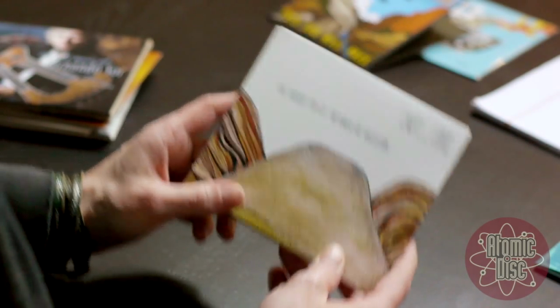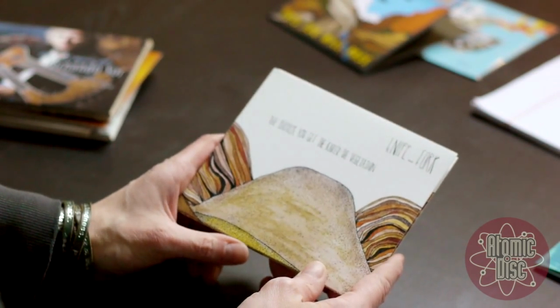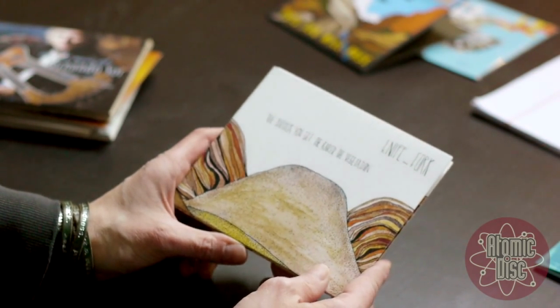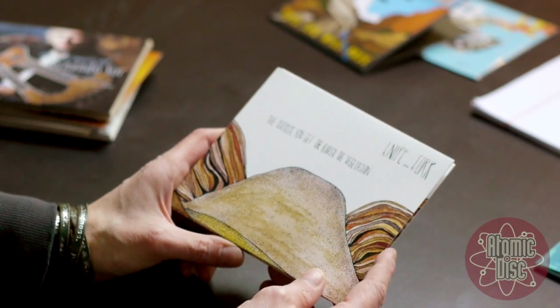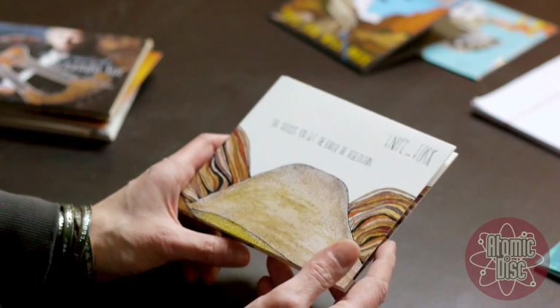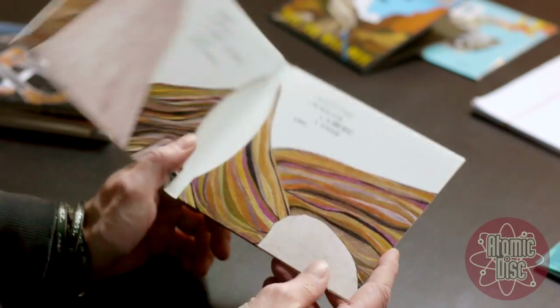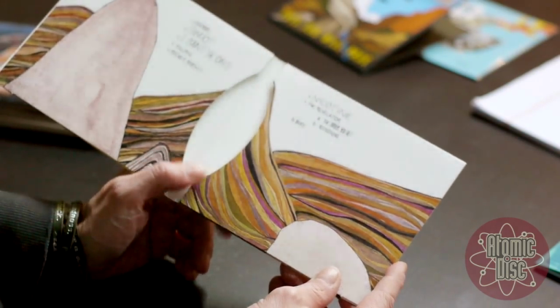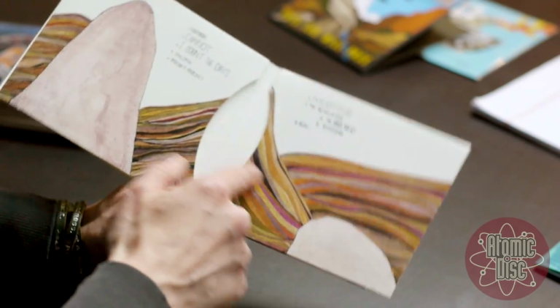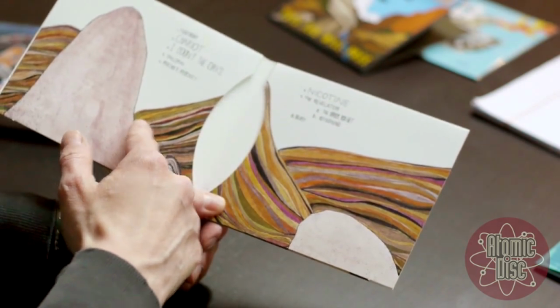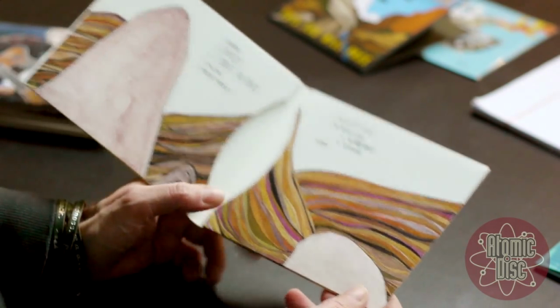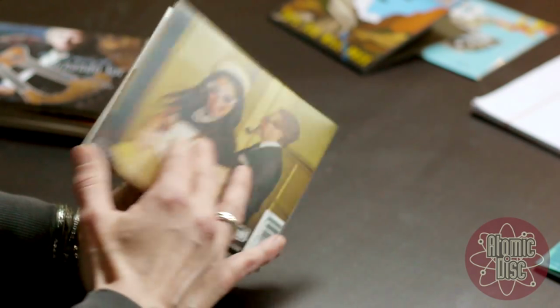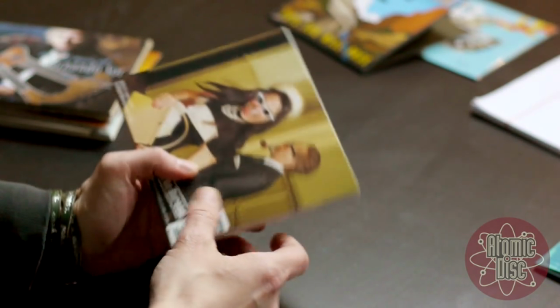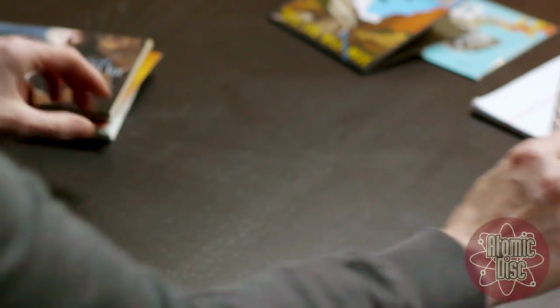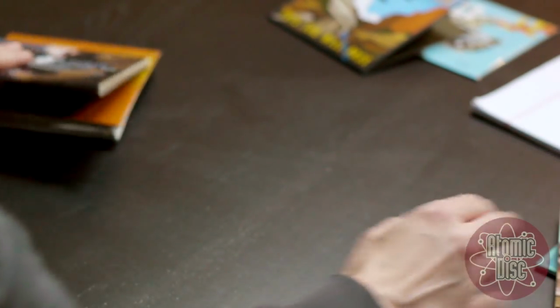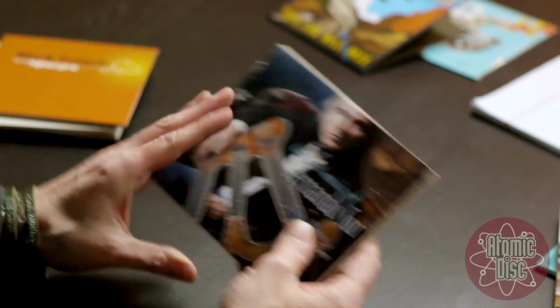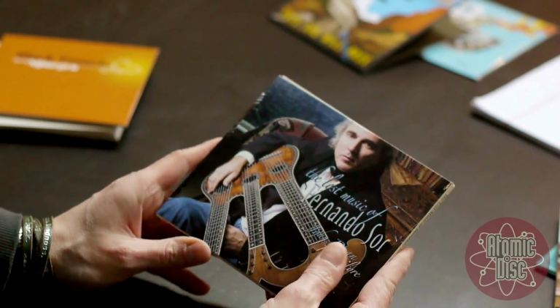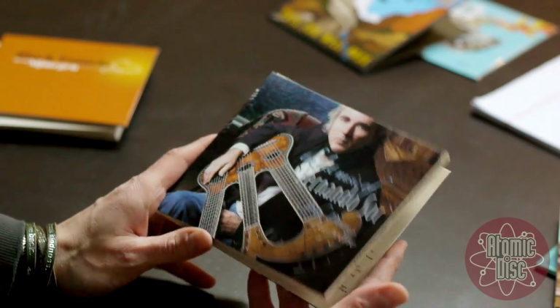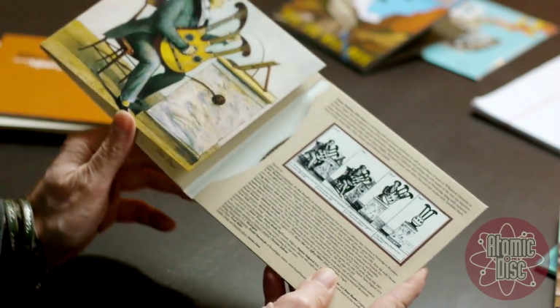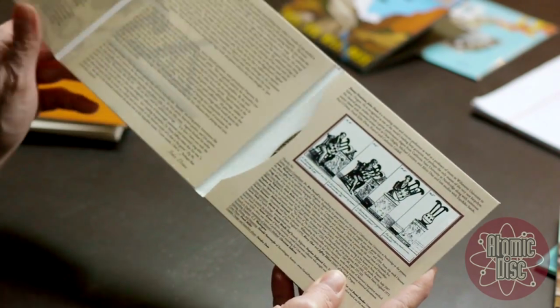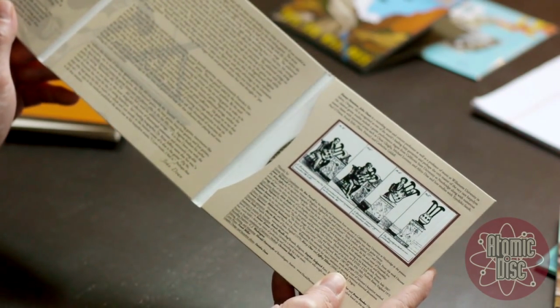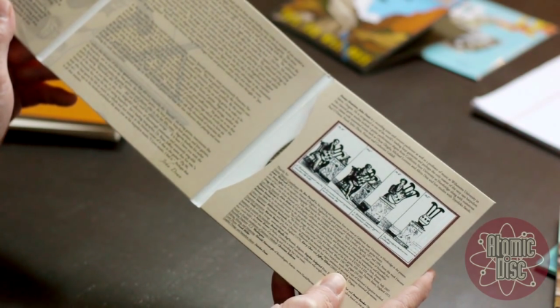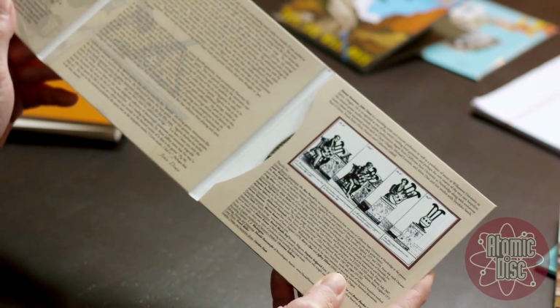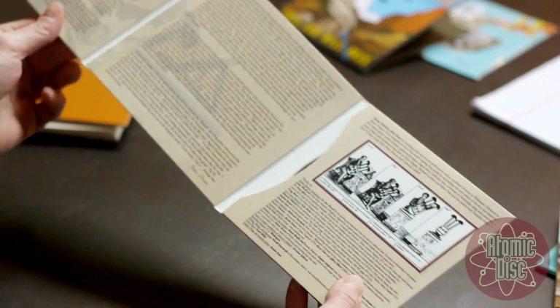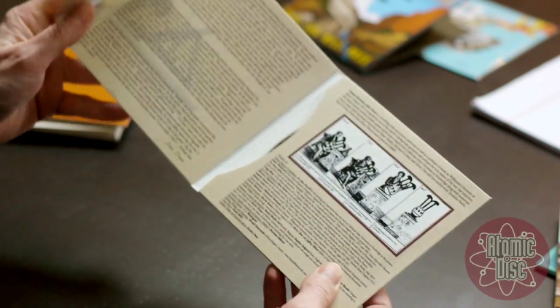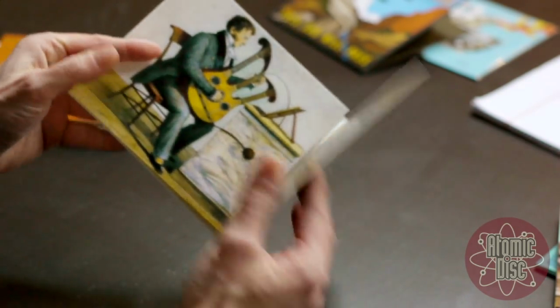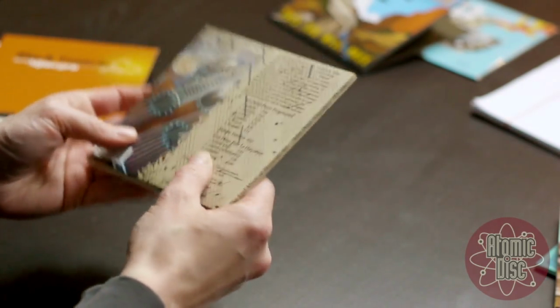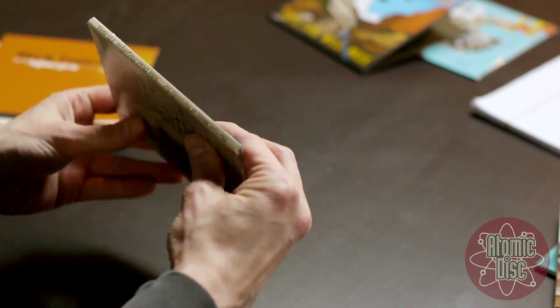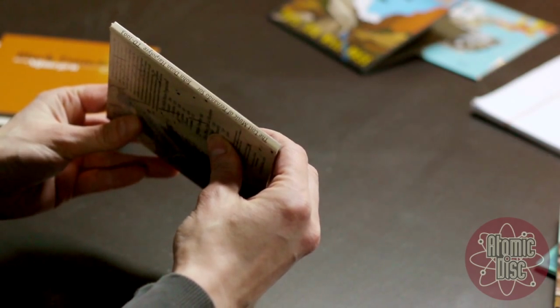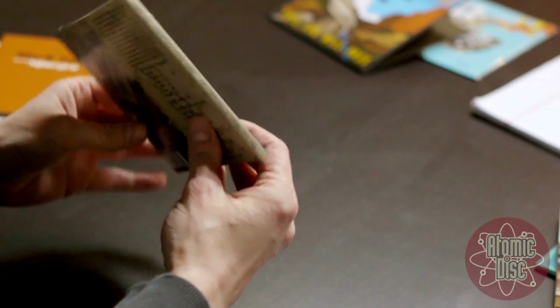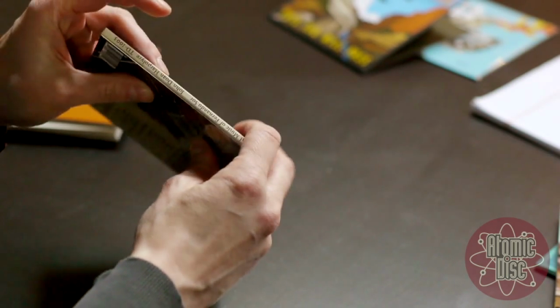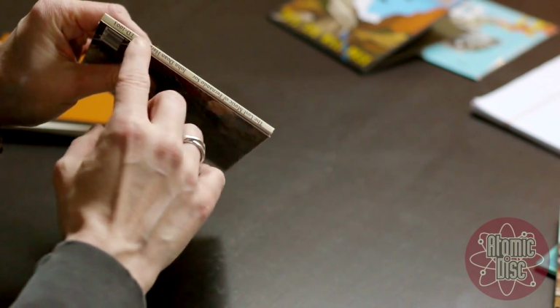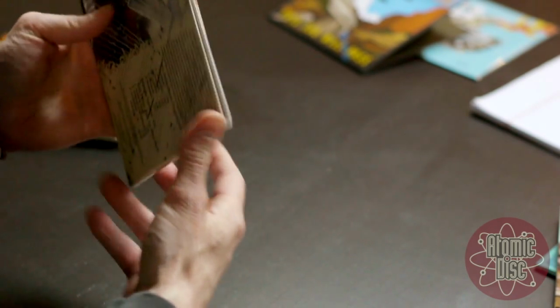Here's an example of a four panel wallet with two pockets if you have two discs. And here is an example of a six panel wallet. It has six panels, and with a six panel you get two printable spines.